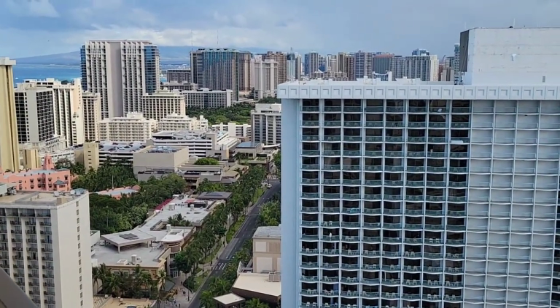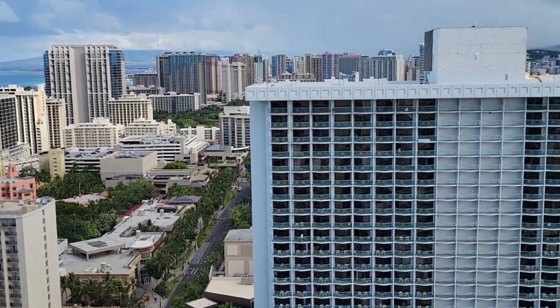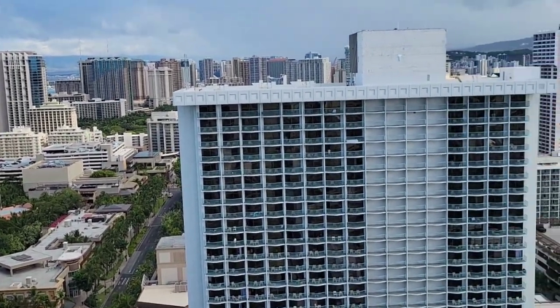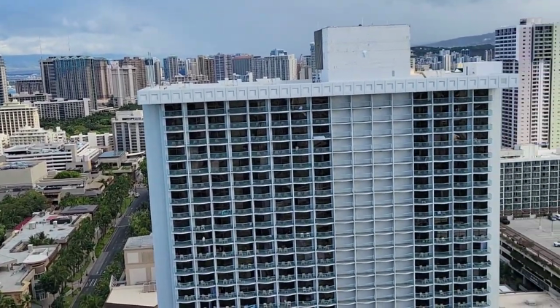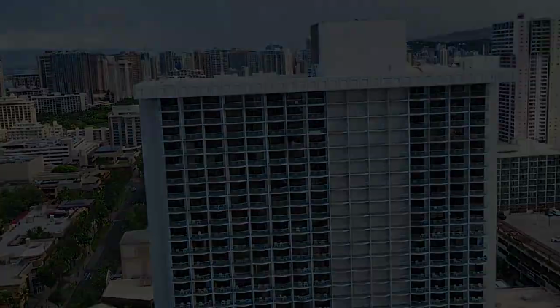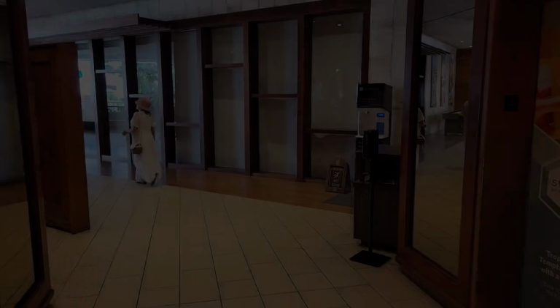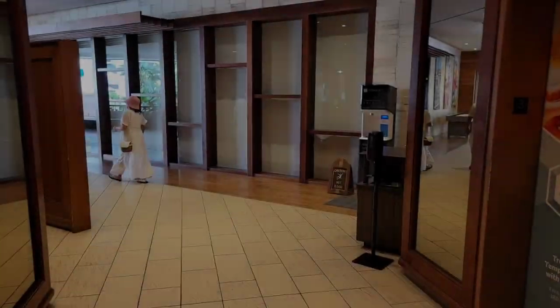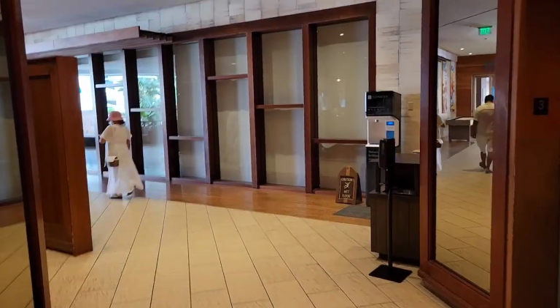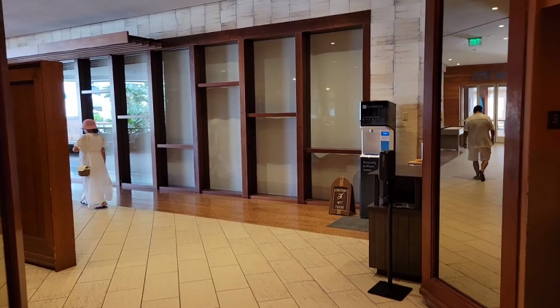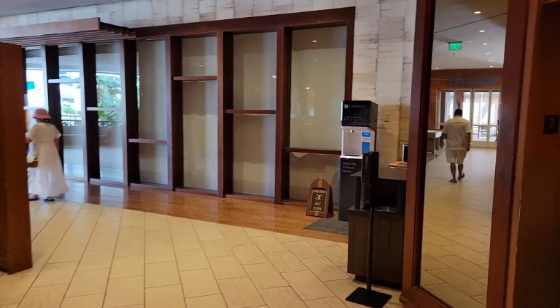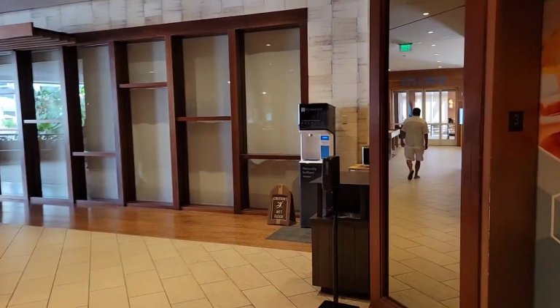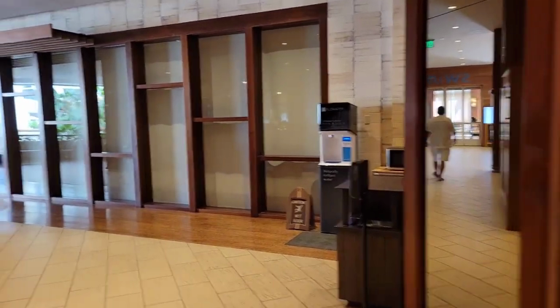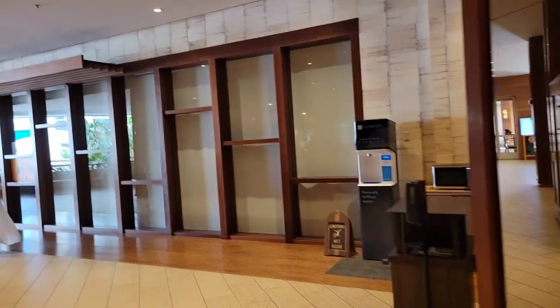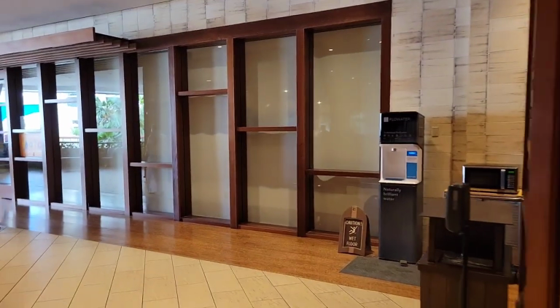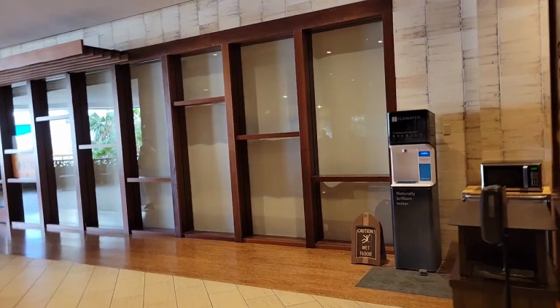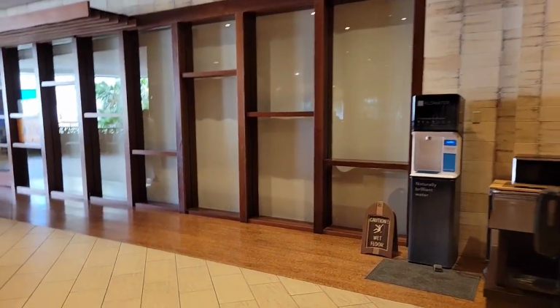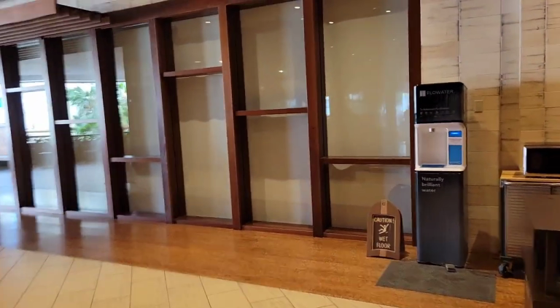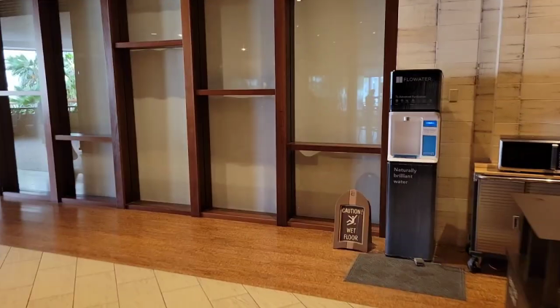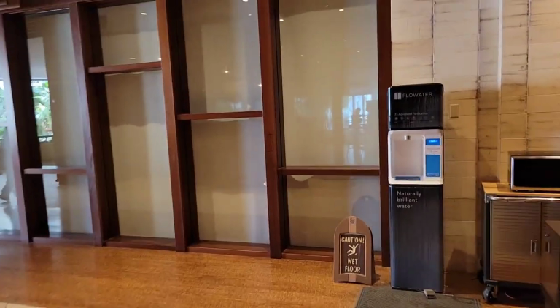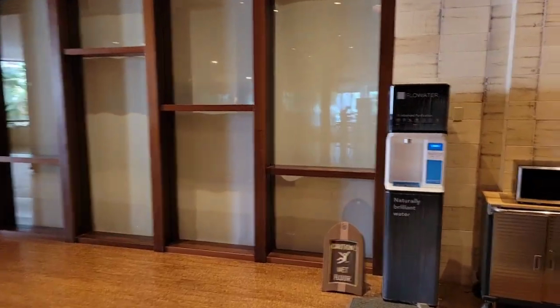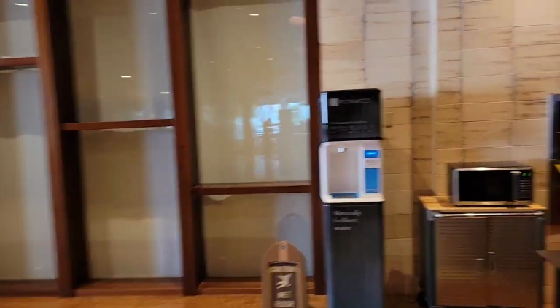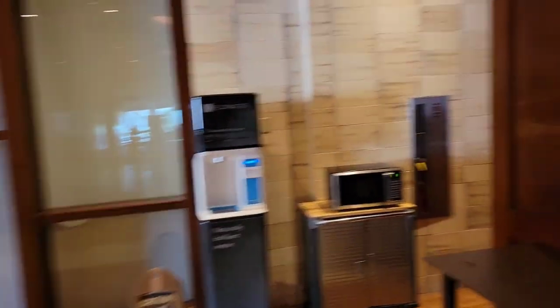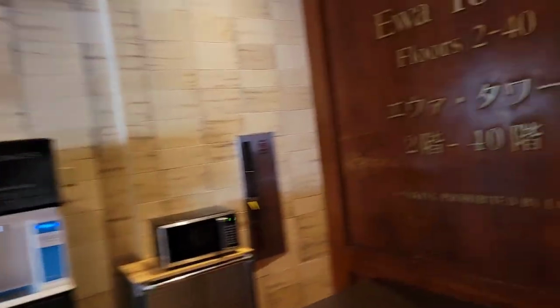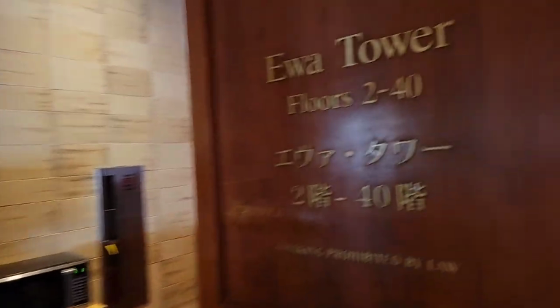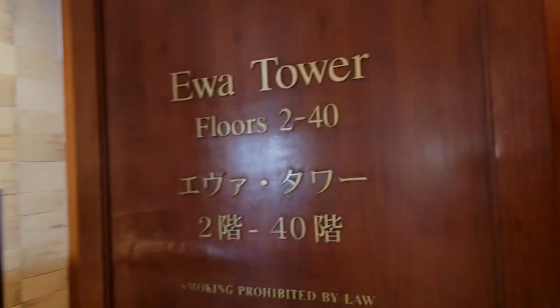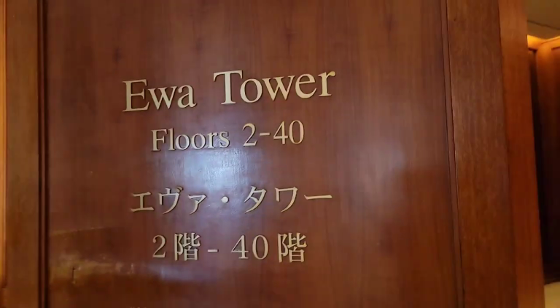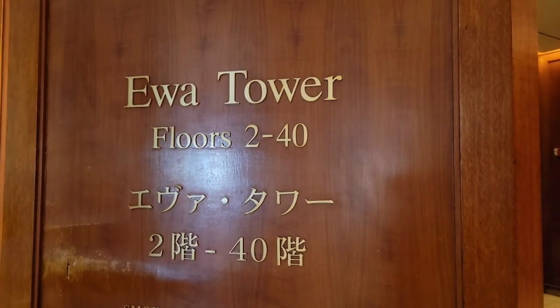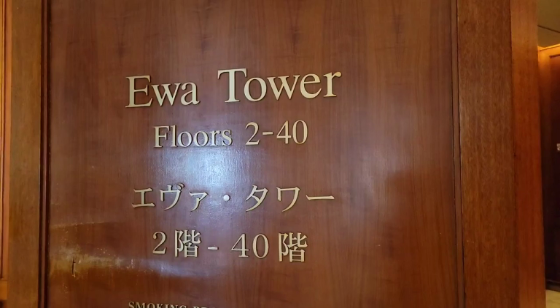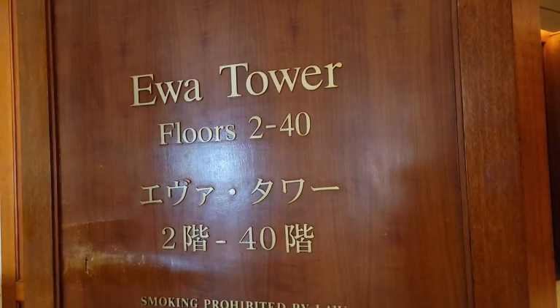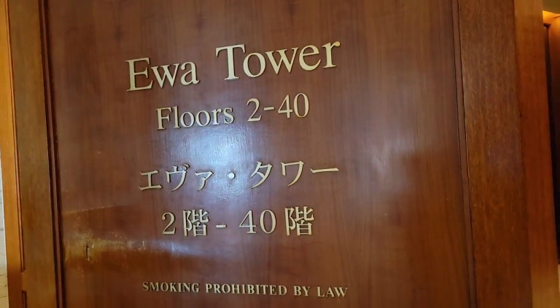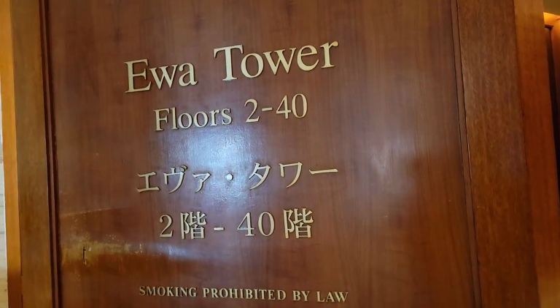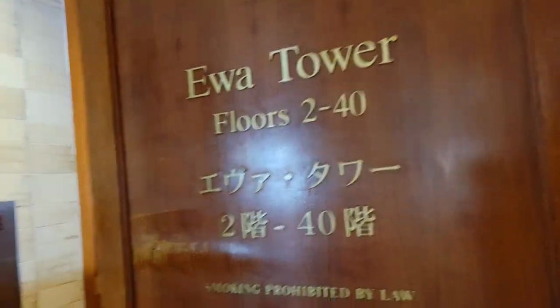Starting from the elevator near my room, I'm staying here in the Ewa Tower of the Hyatt Regency.